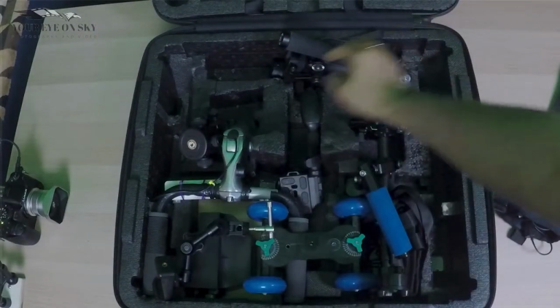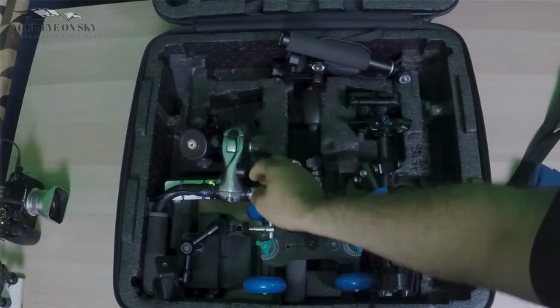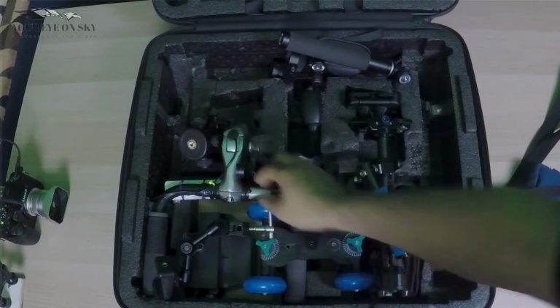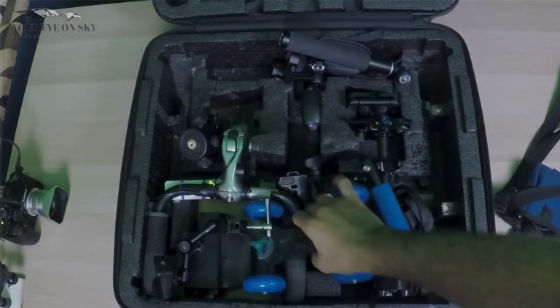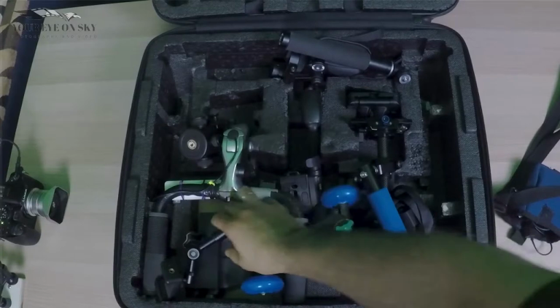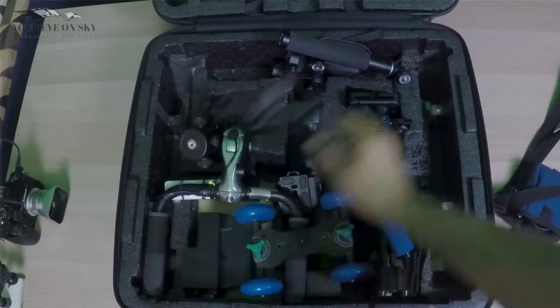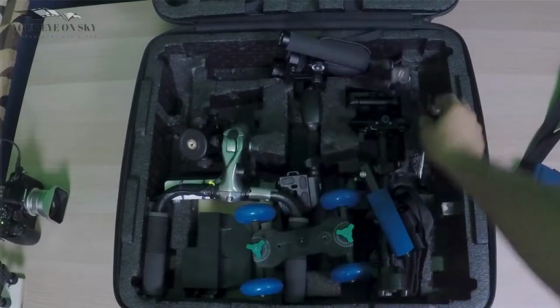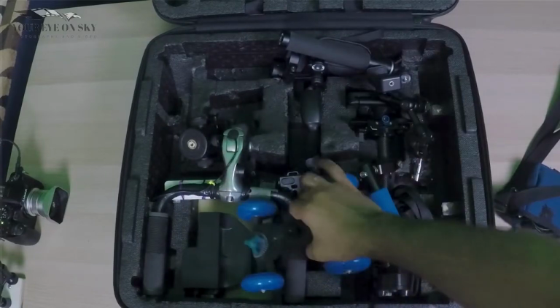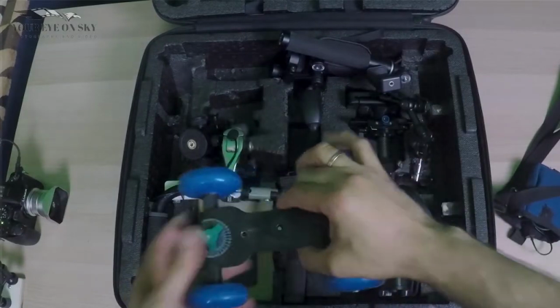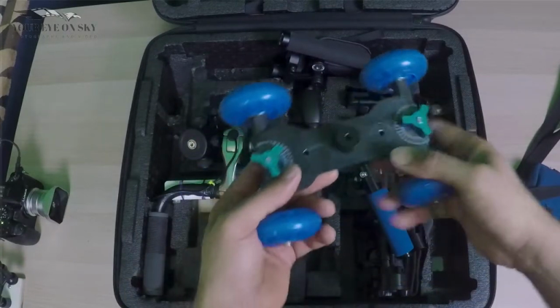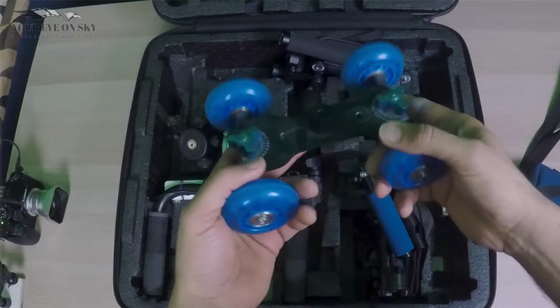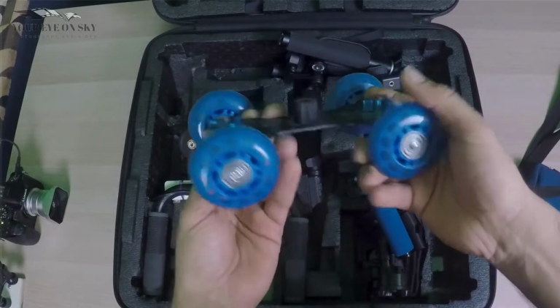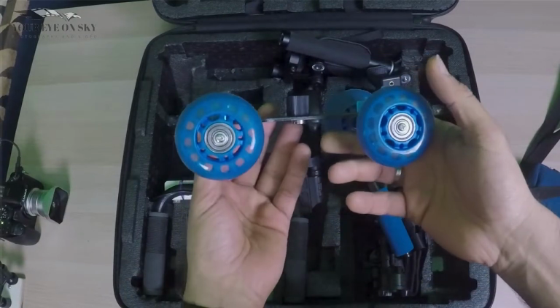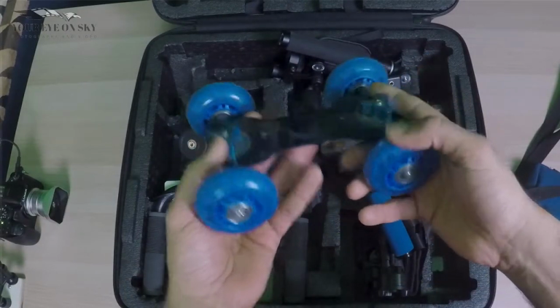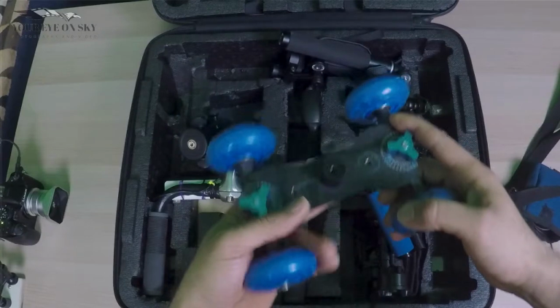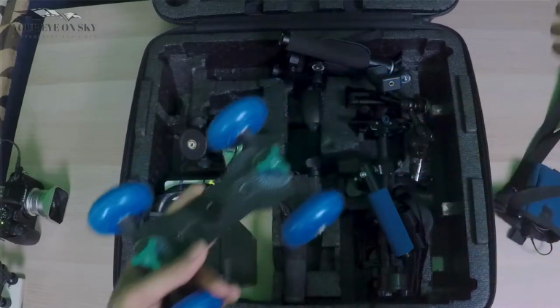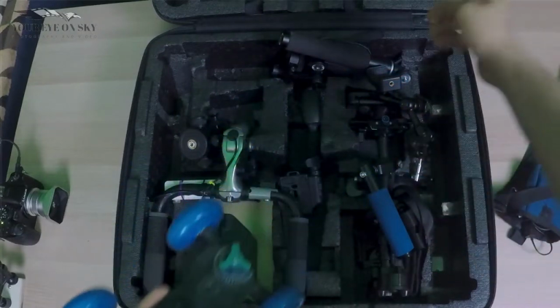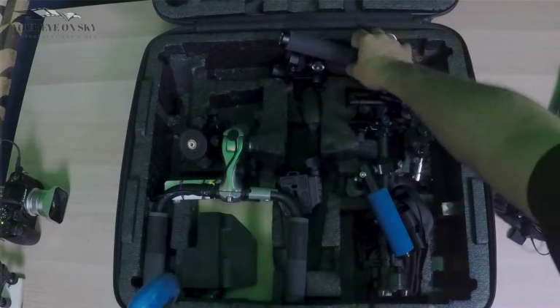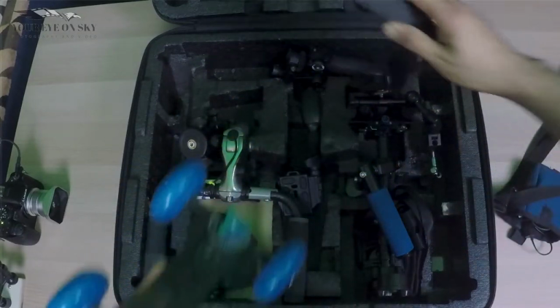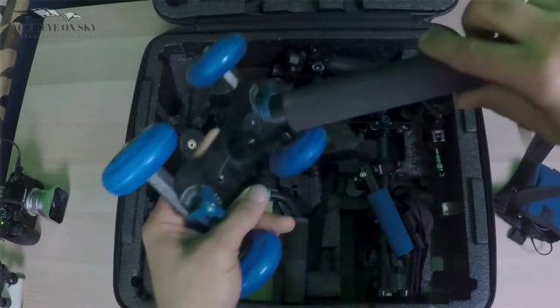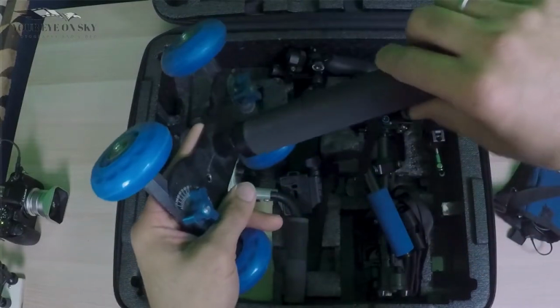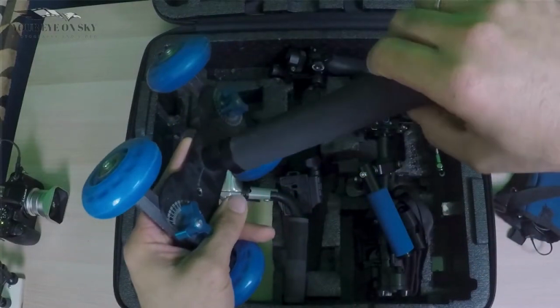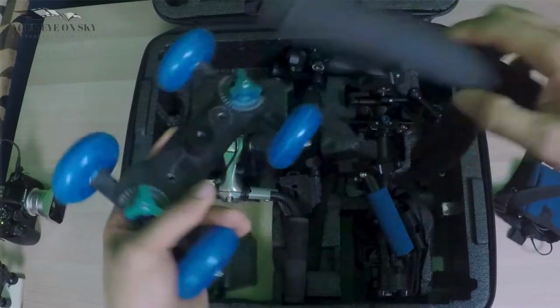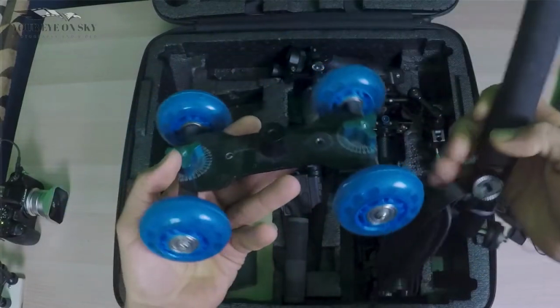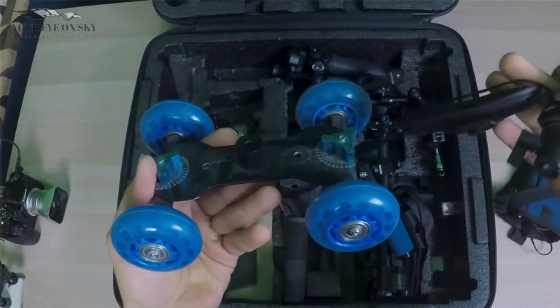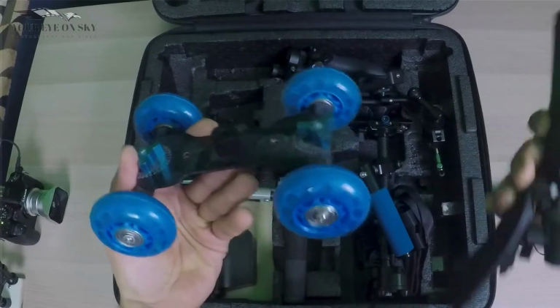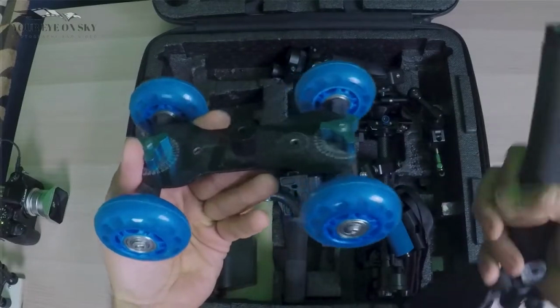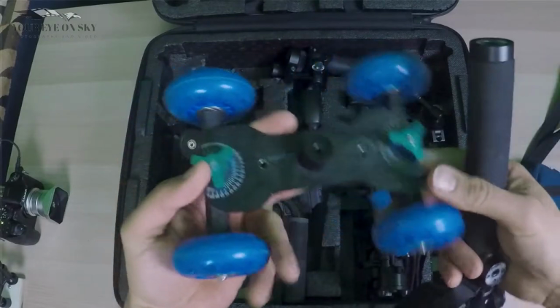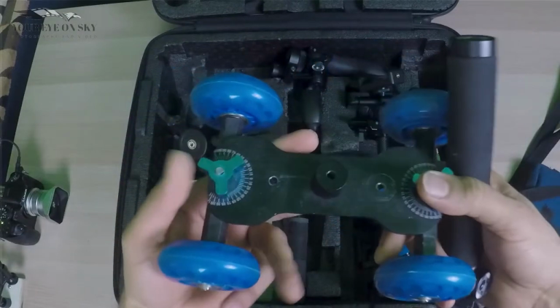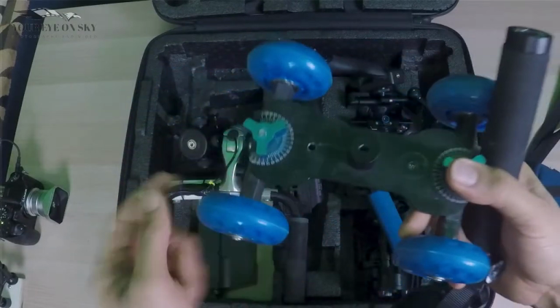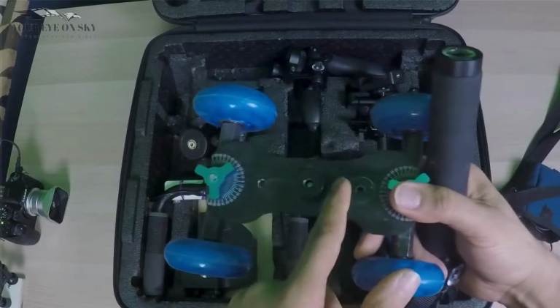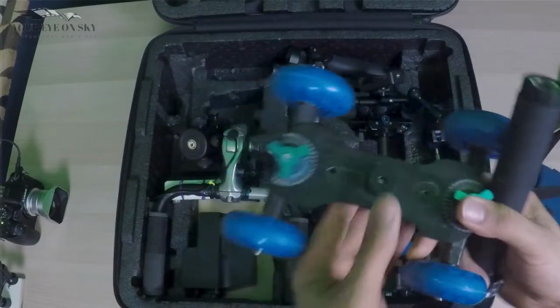Next I have my dolly. This is a small dolly. I can connect my tripod to this and then use the camera on top of that.